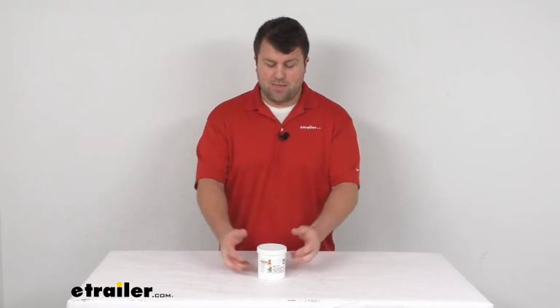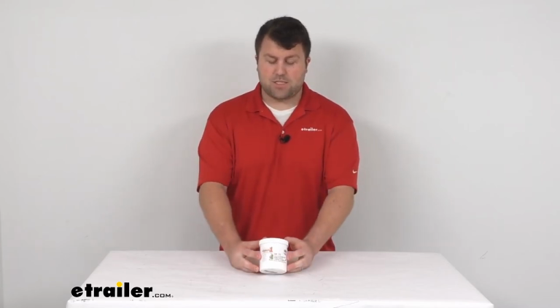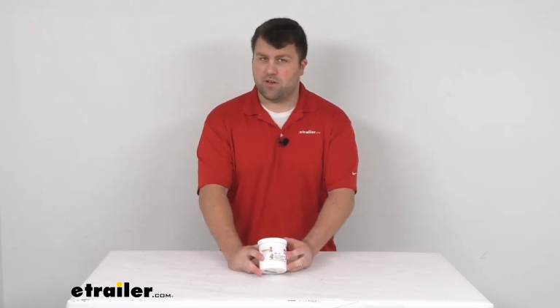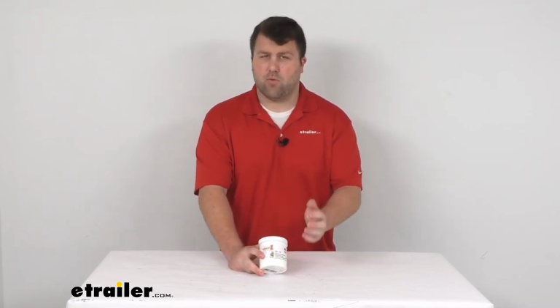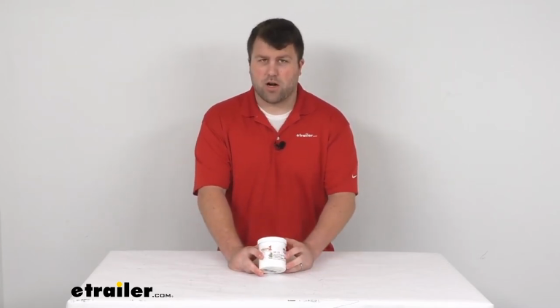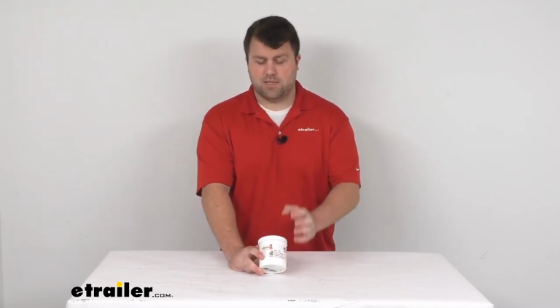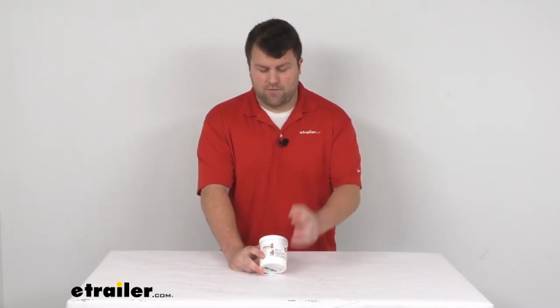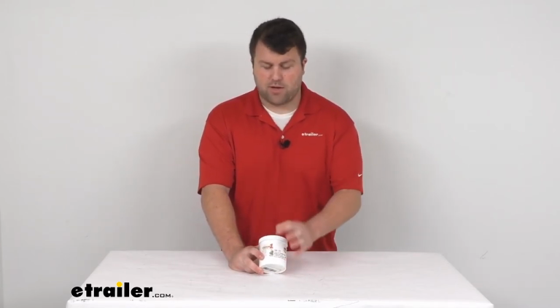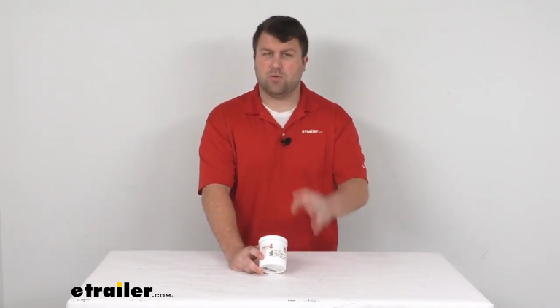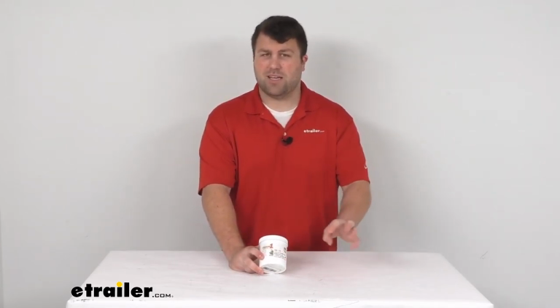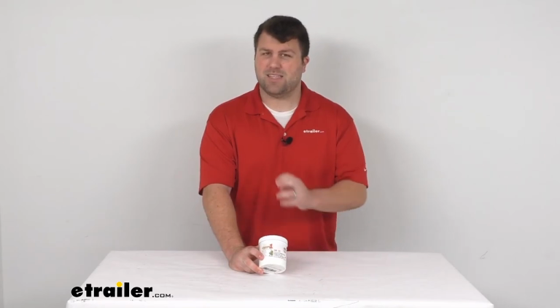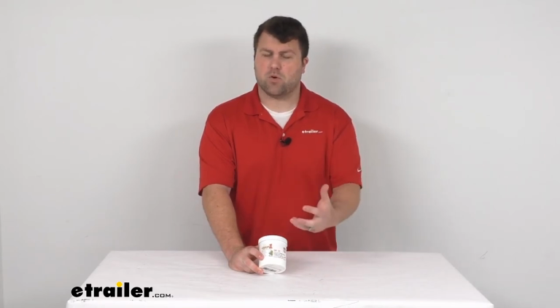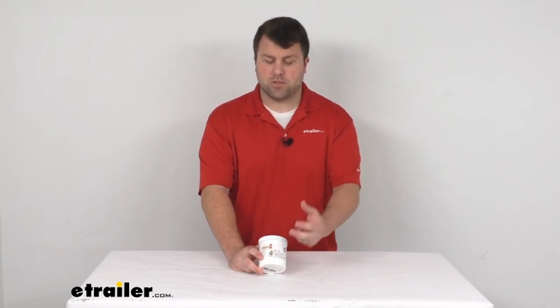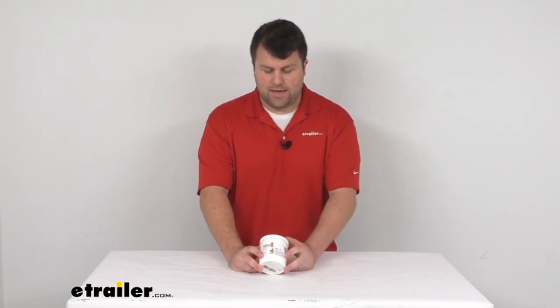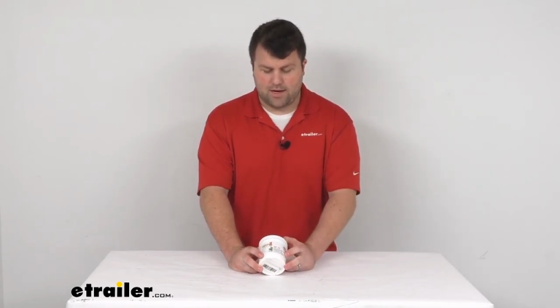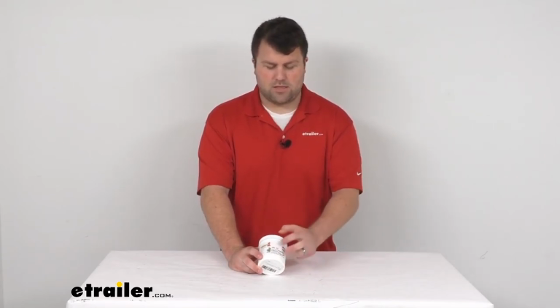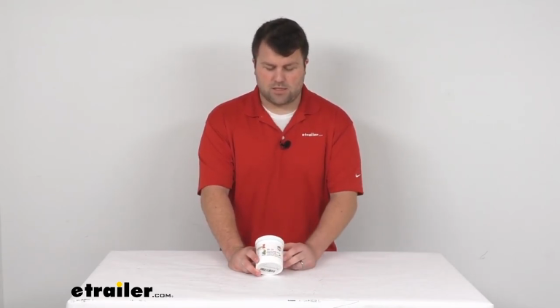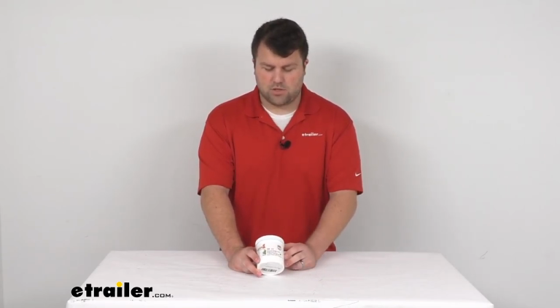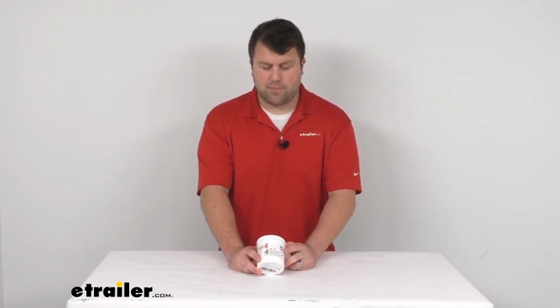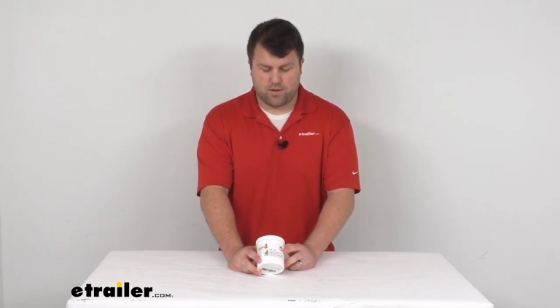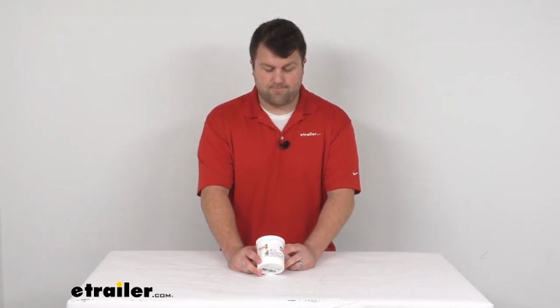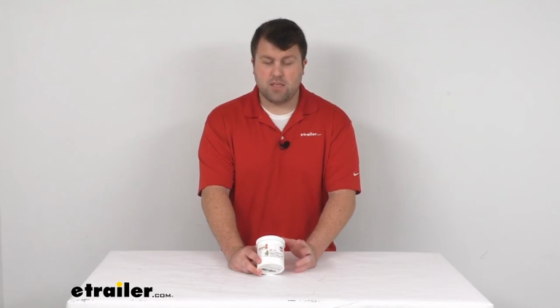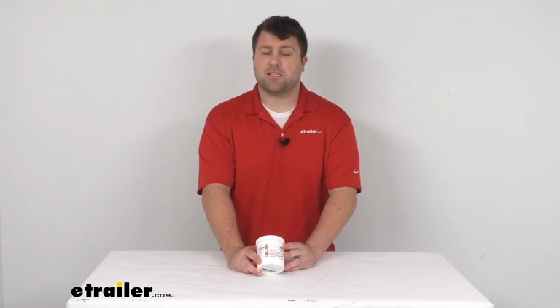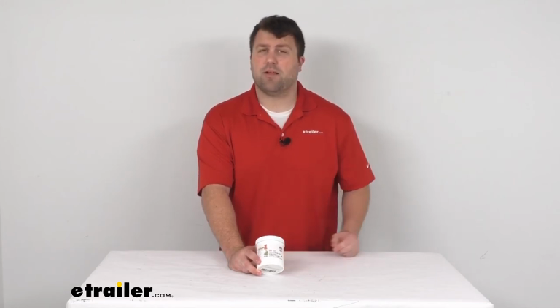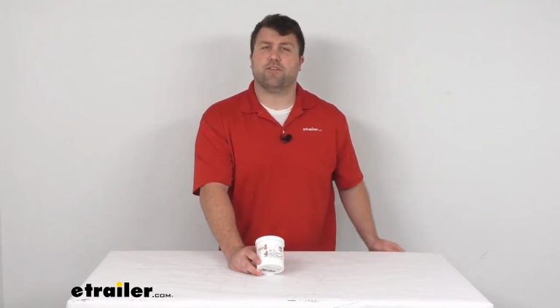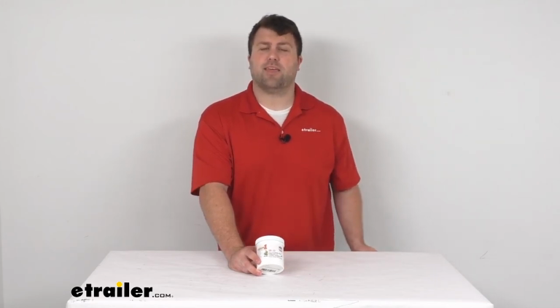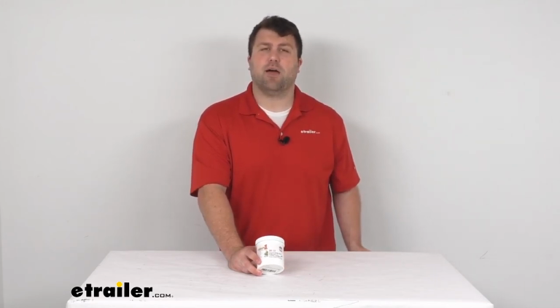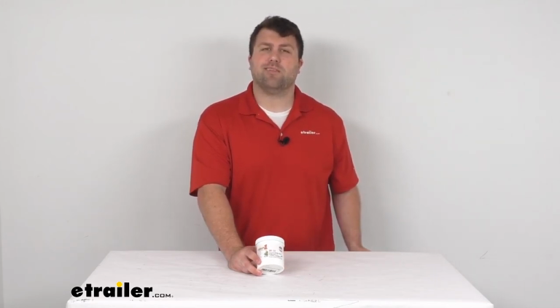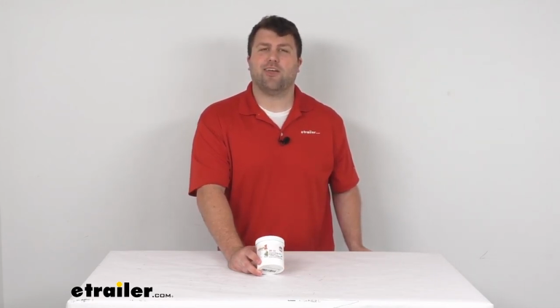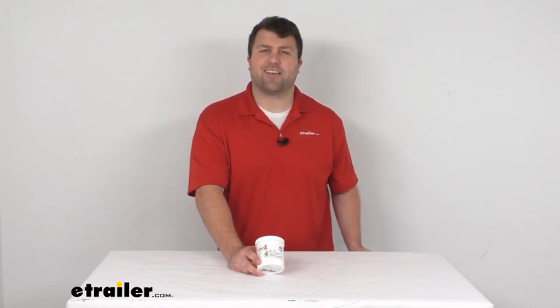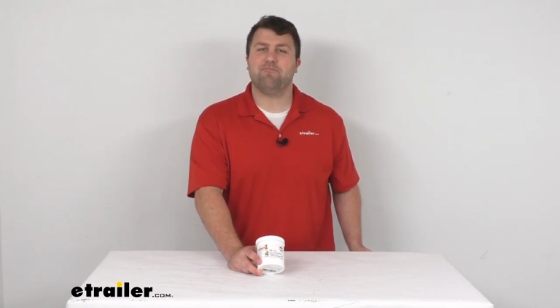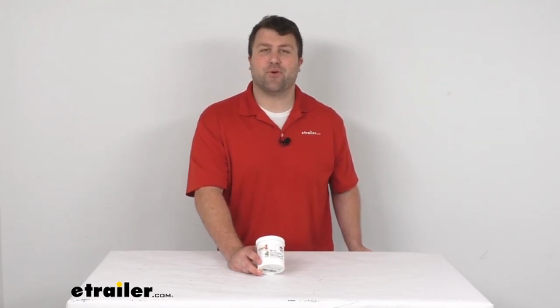This is specifically for your carpets and fabrics to clean any stains or odors. It's a nice concentrated option for you. That's going to complete our look for today. Again, I'm Michael with eTrailer.com. Thanks for watching.